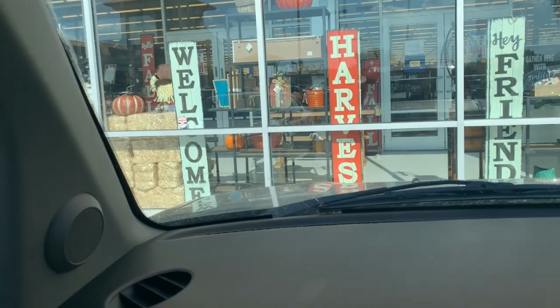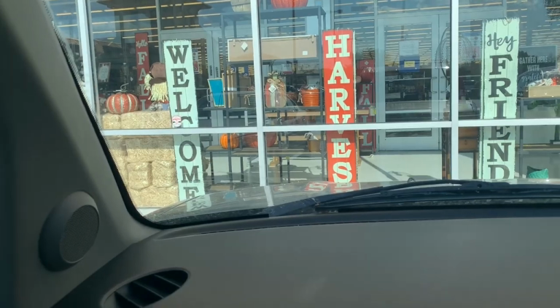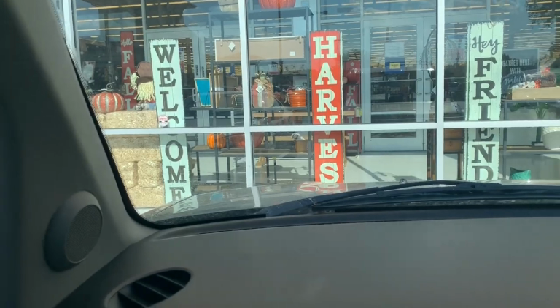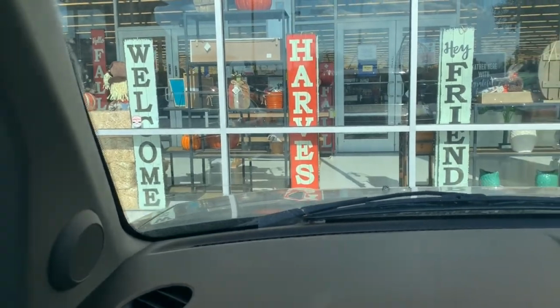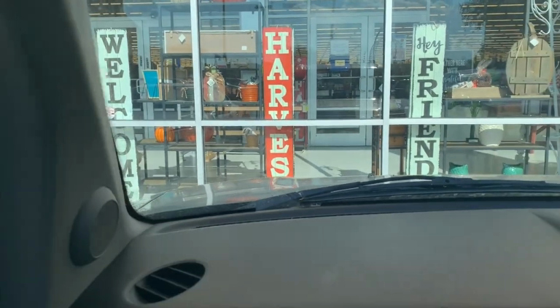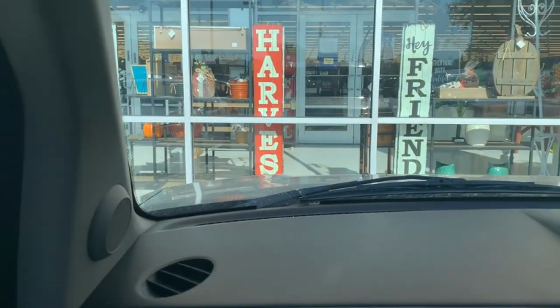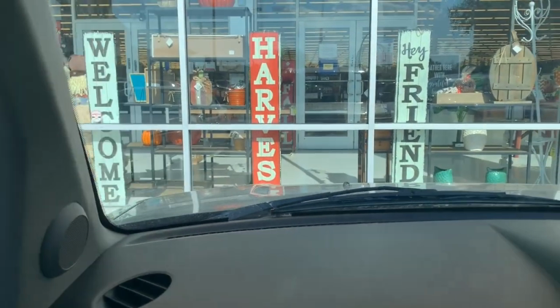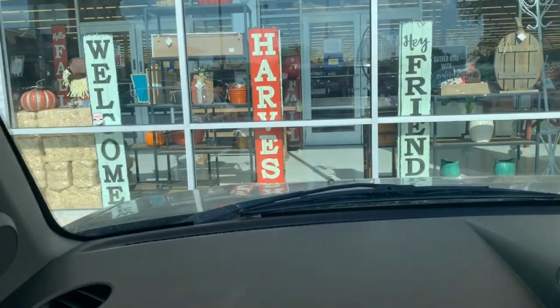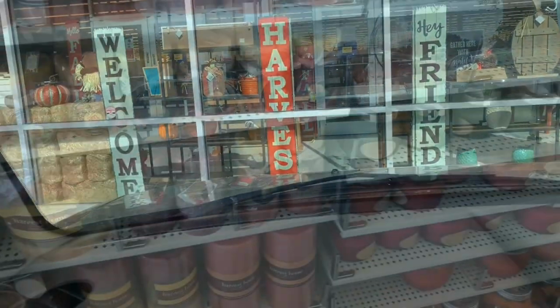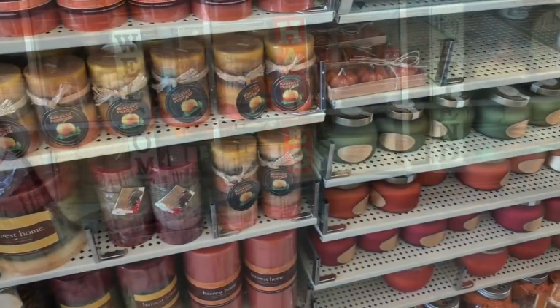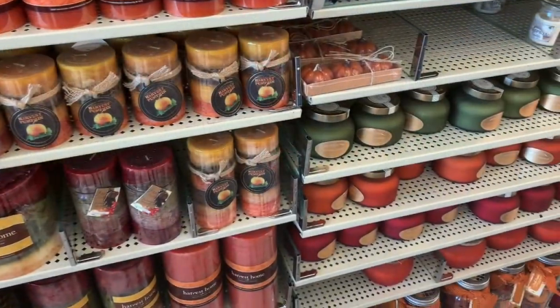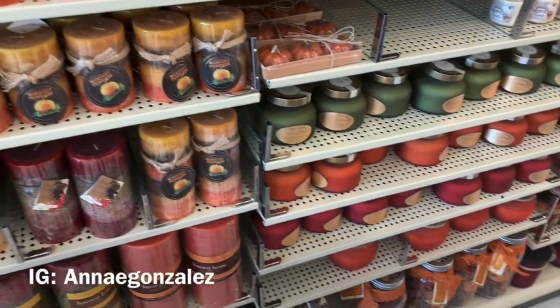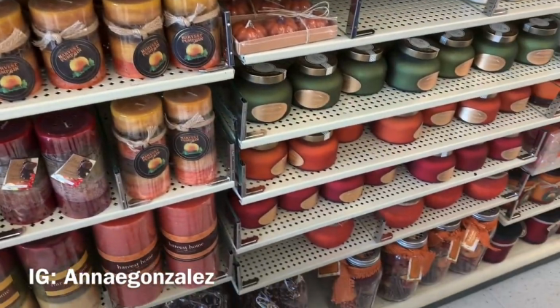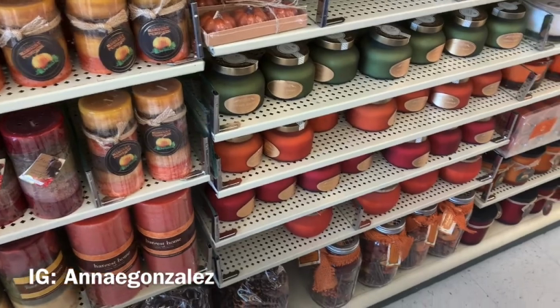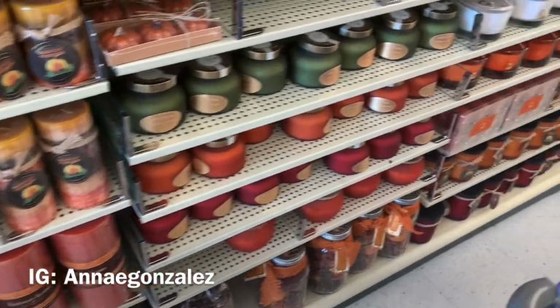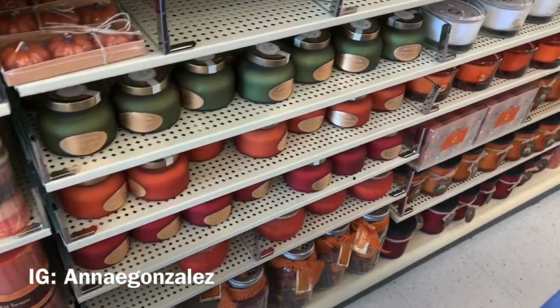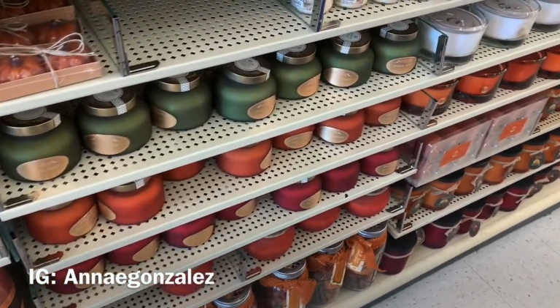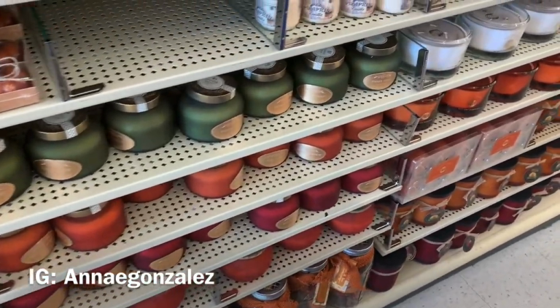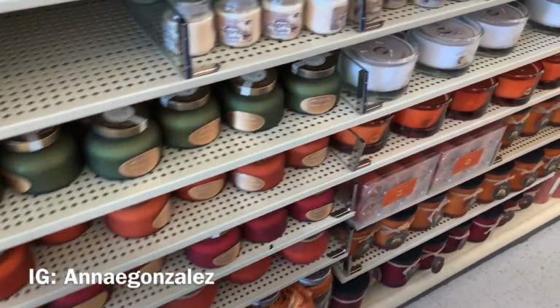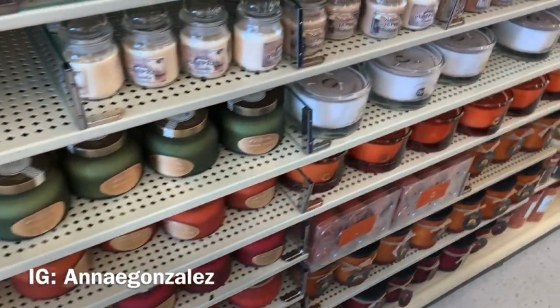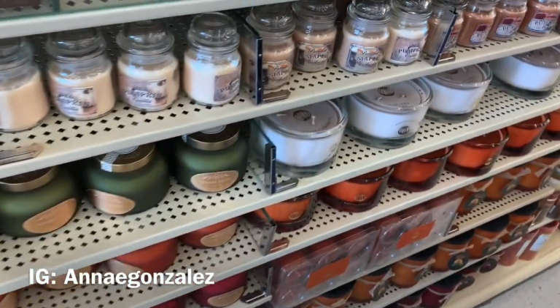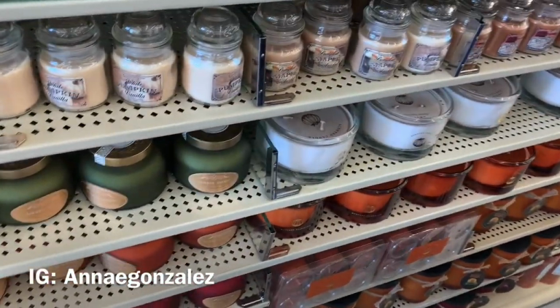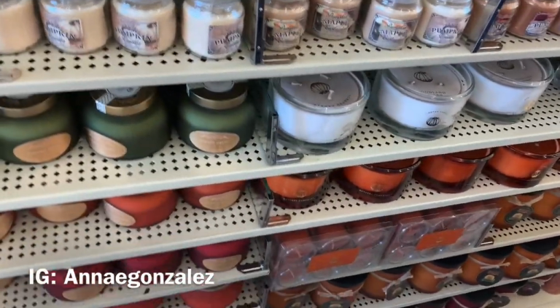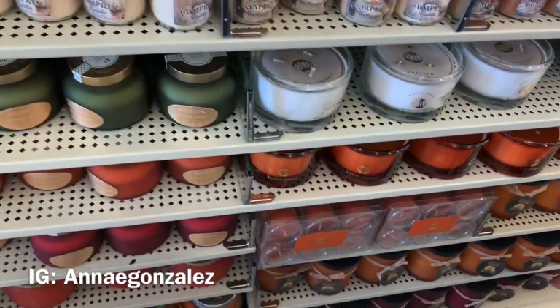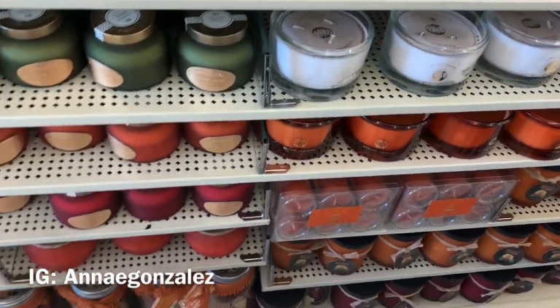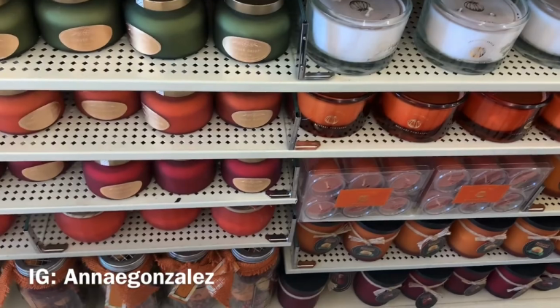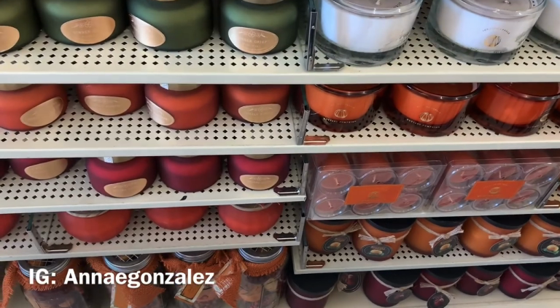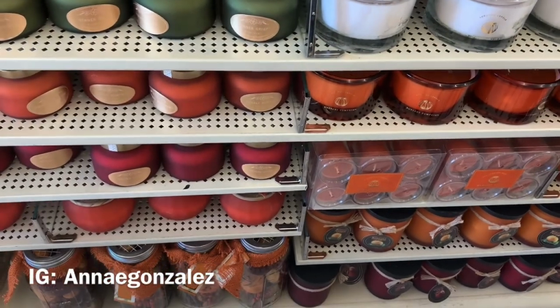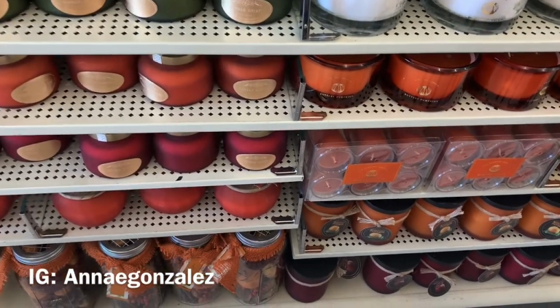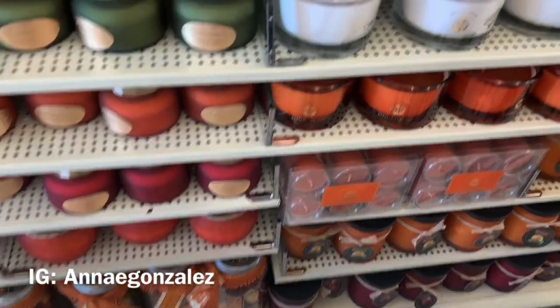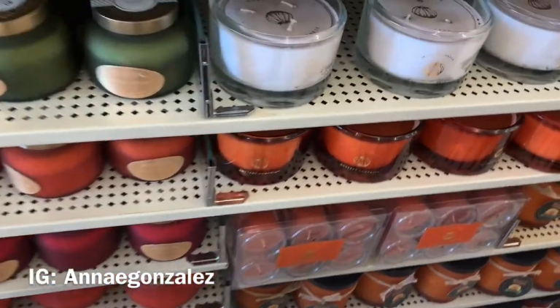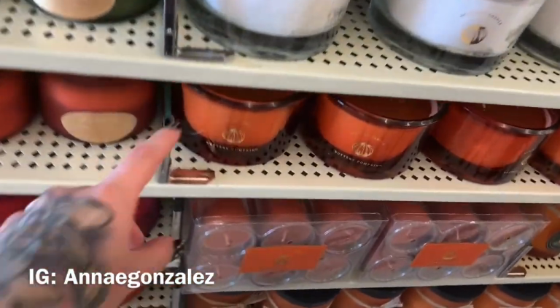This is Hobby Lobby, so let's jump in and see what fall decor they have — one of my favorite aisles ever. It smells so good over here, guys. So many different scents!